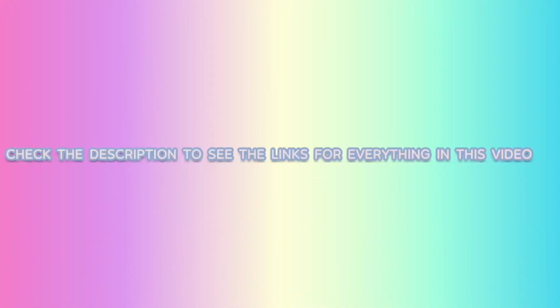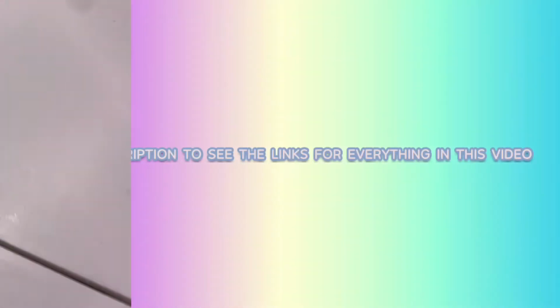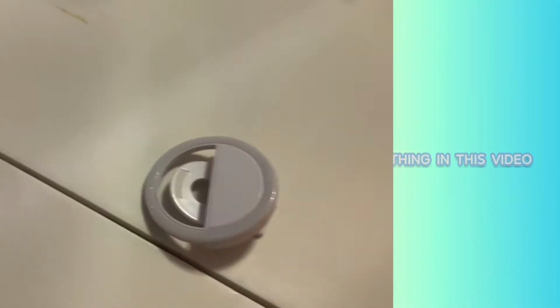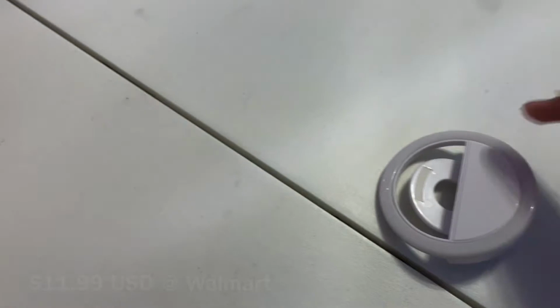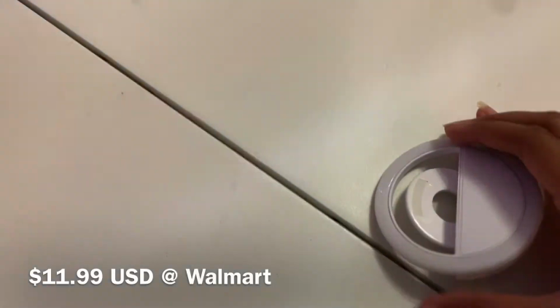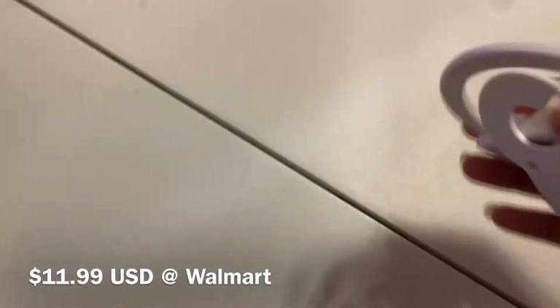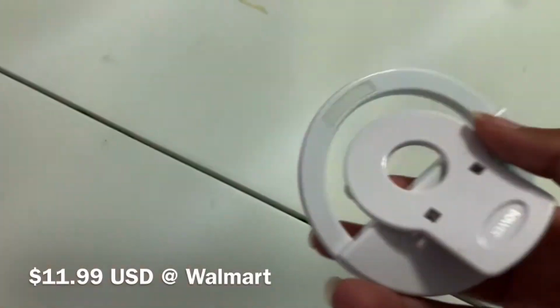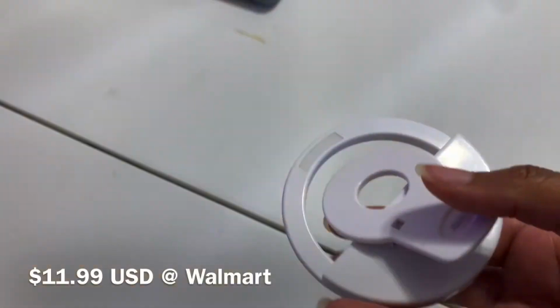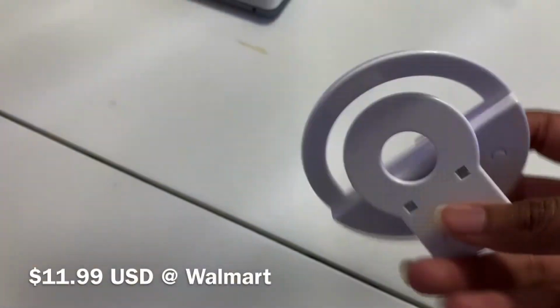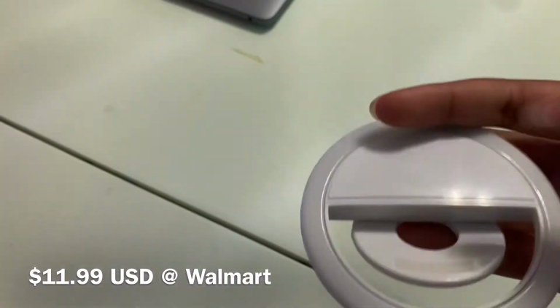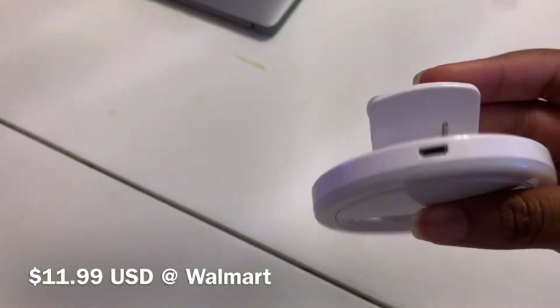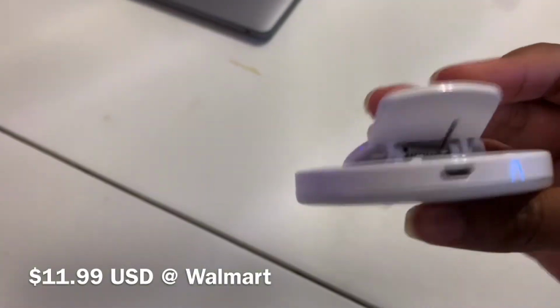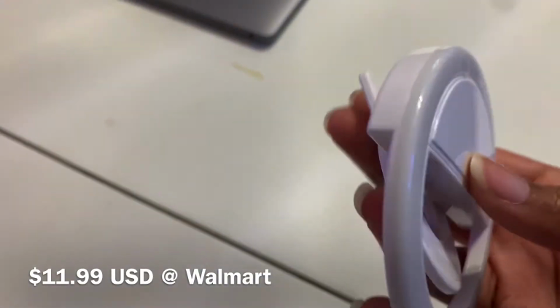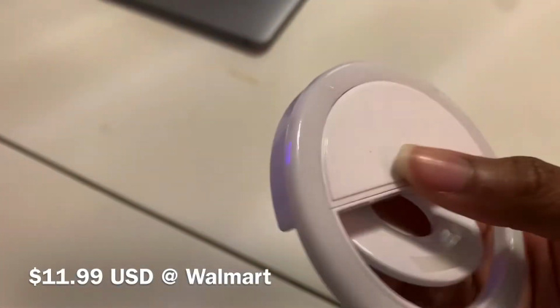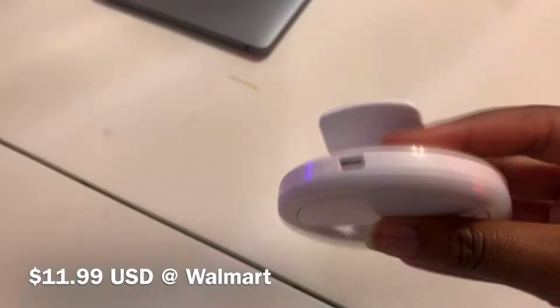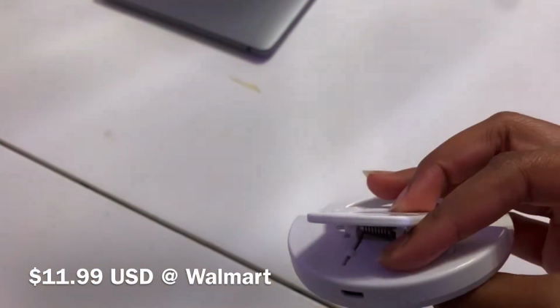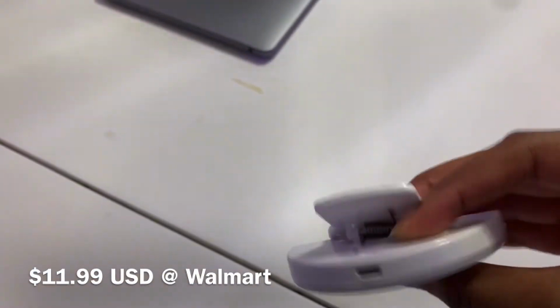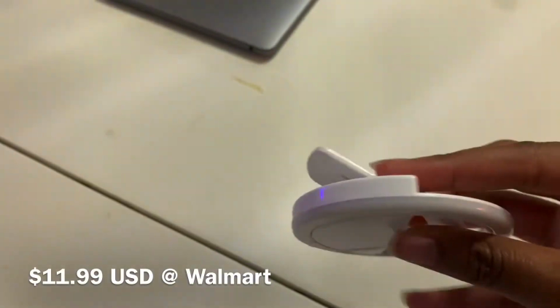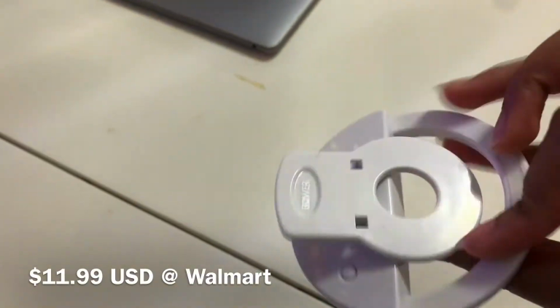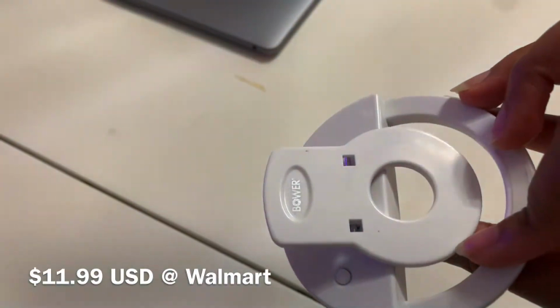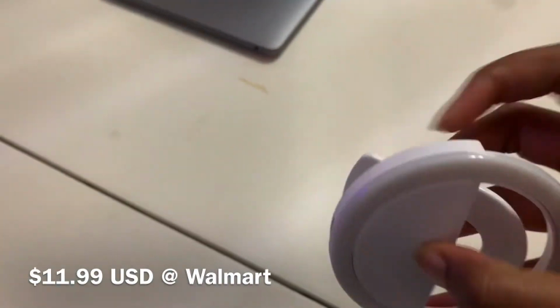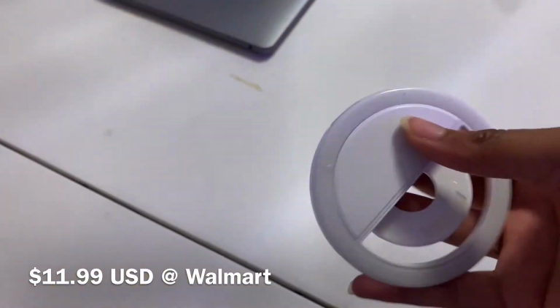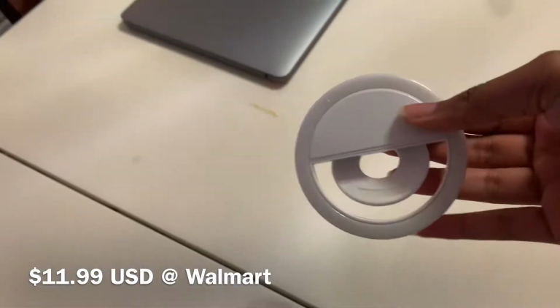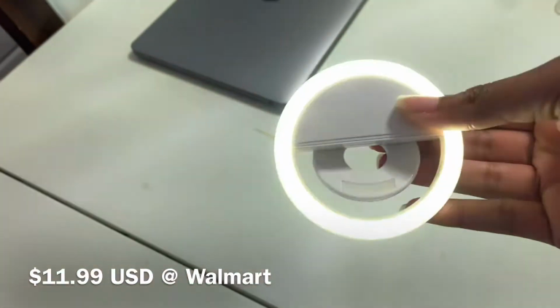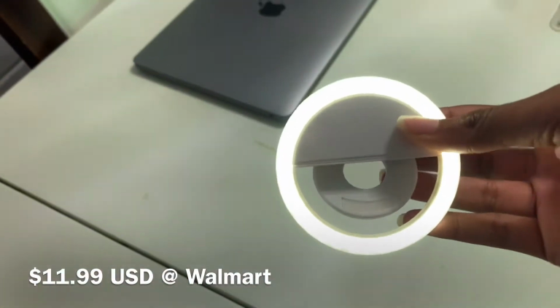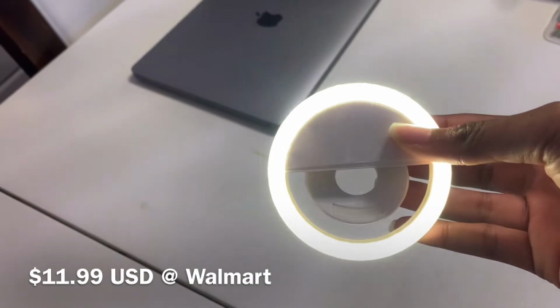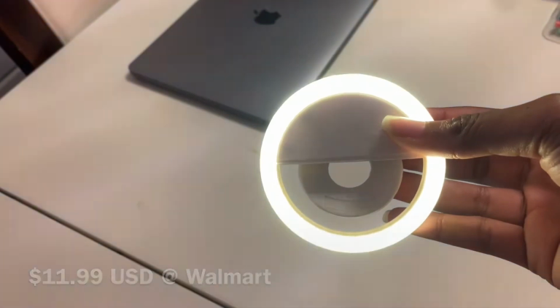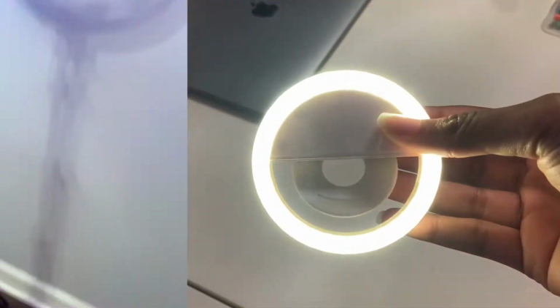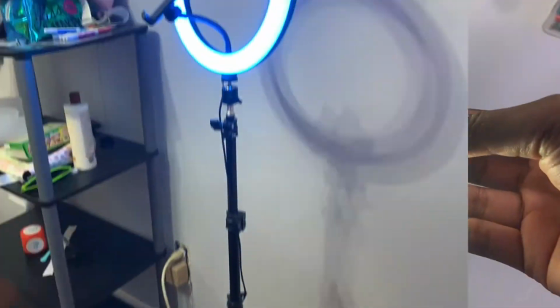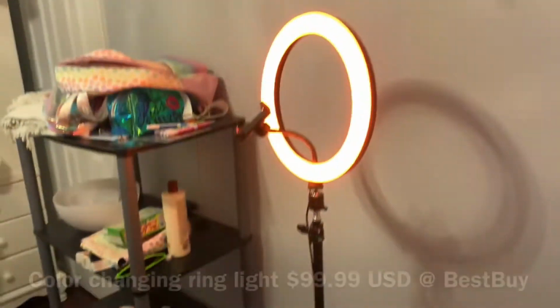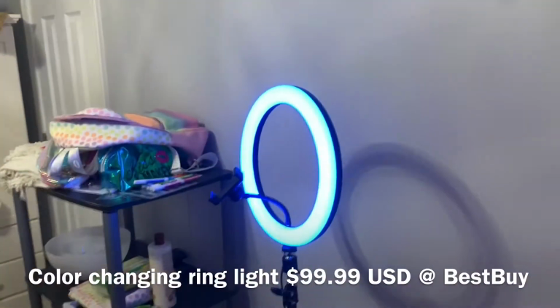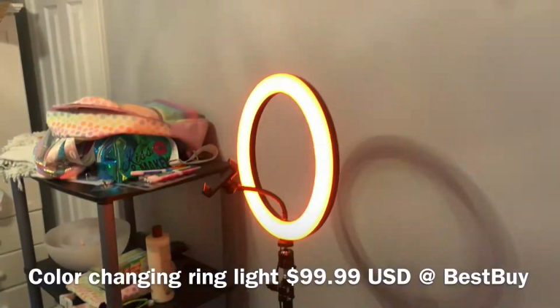This ring light was $11.99 on Walmart's website. It clips onto your phone so you can have a portable ring light. There's a button on it and it has different settings. This next ring light was $99.99 on Best Buy's website.